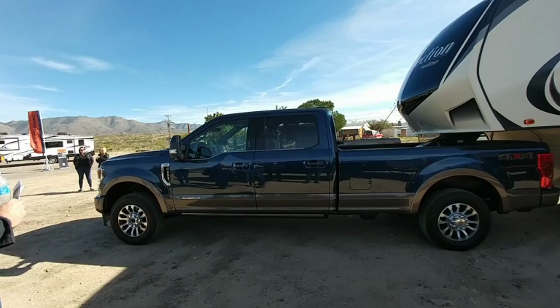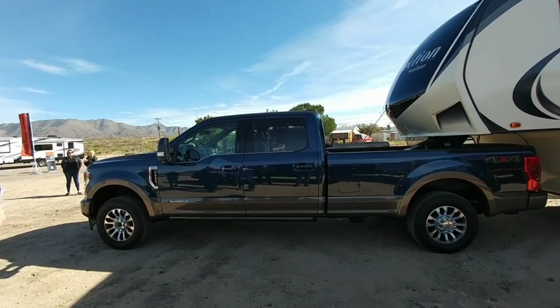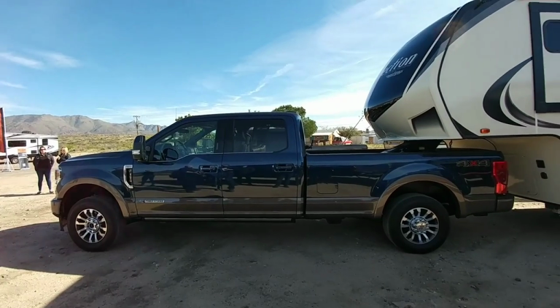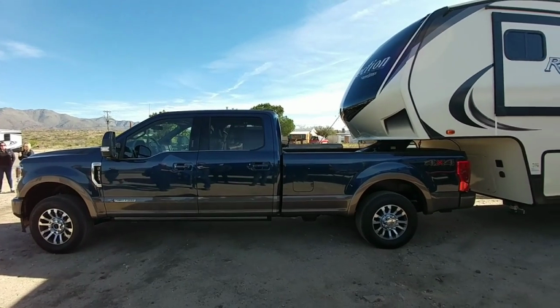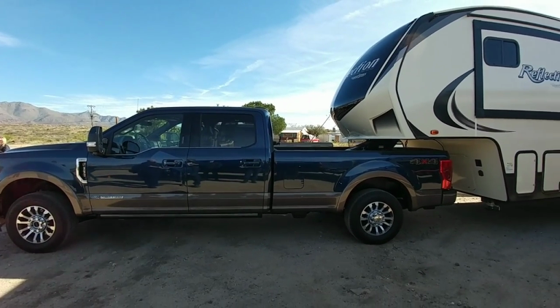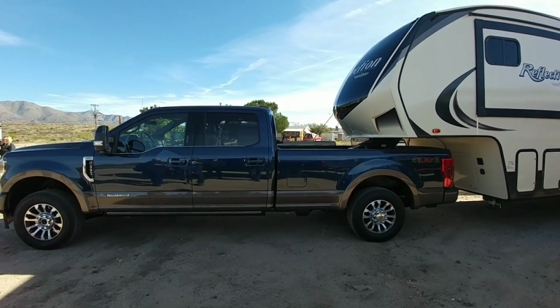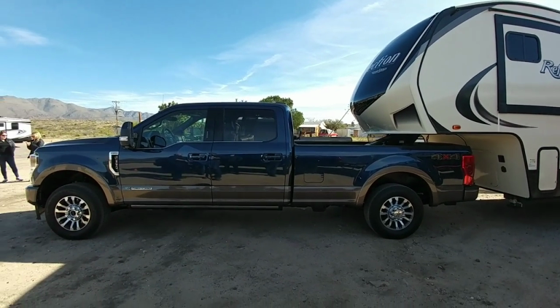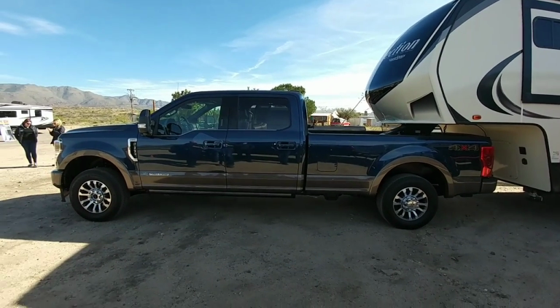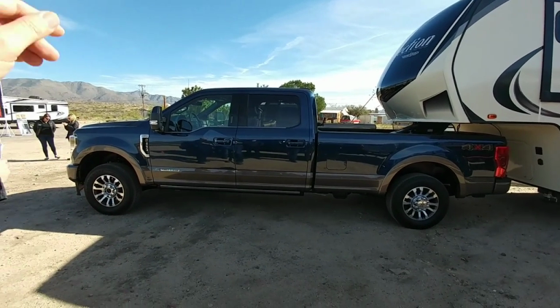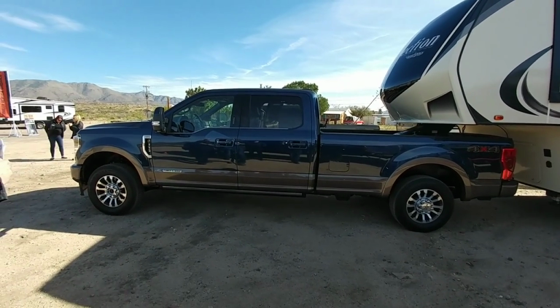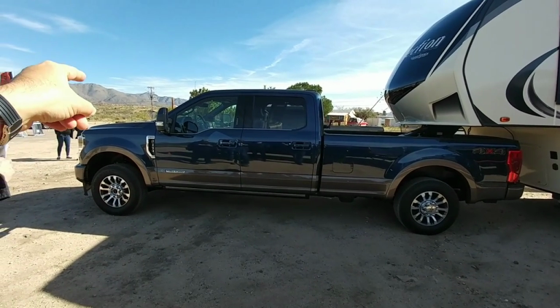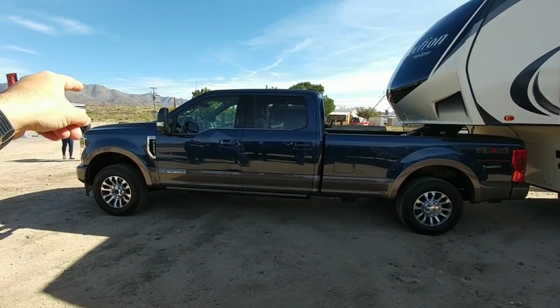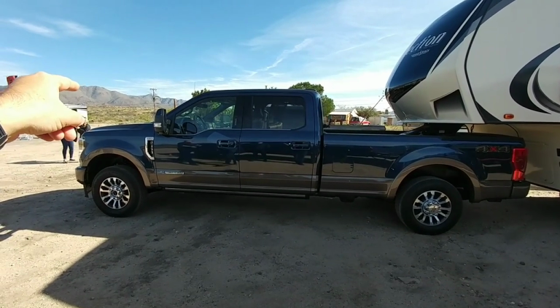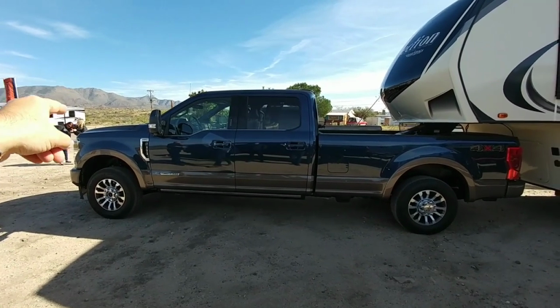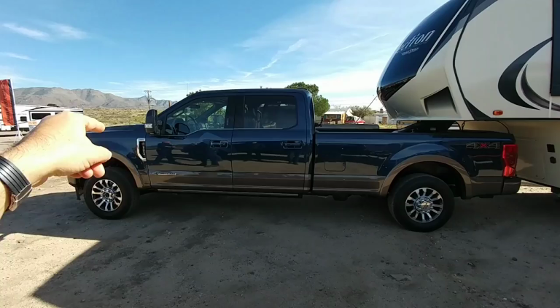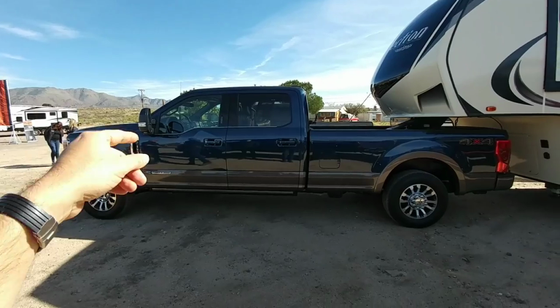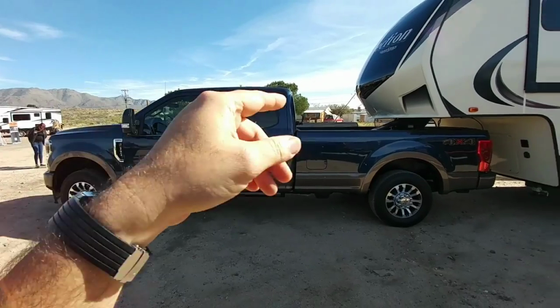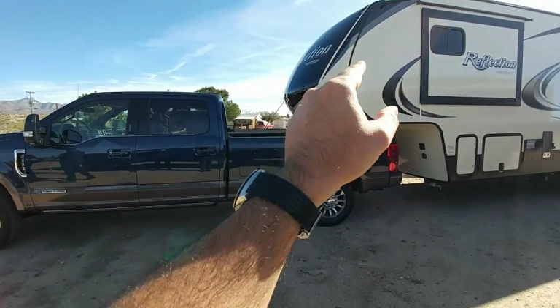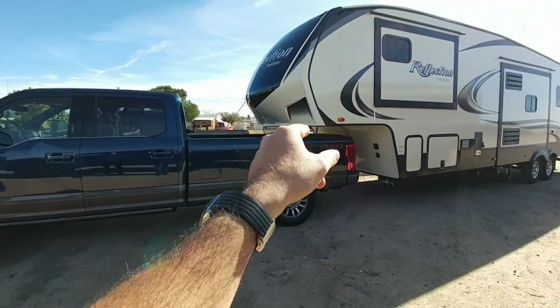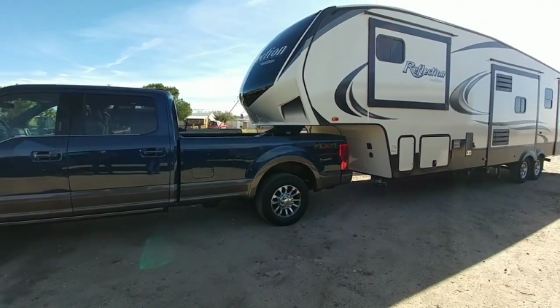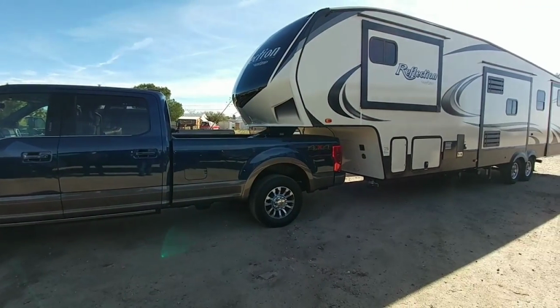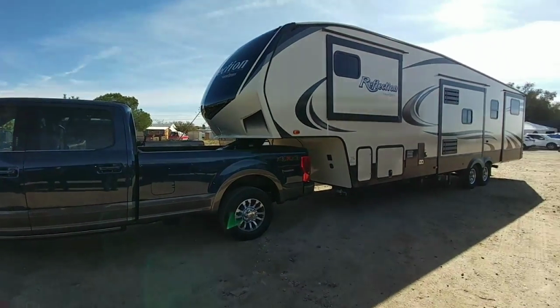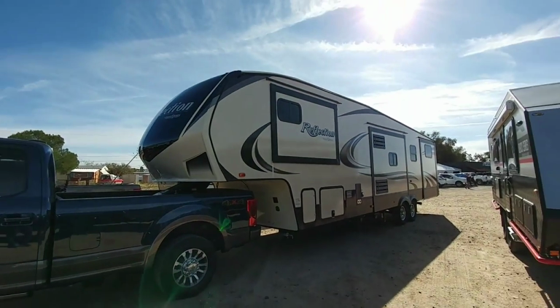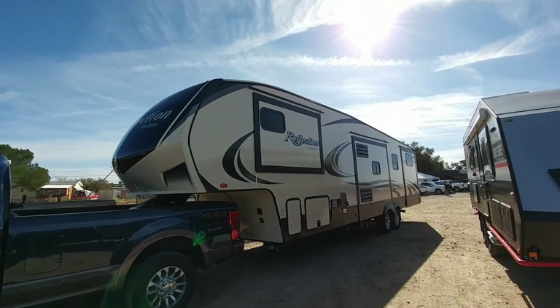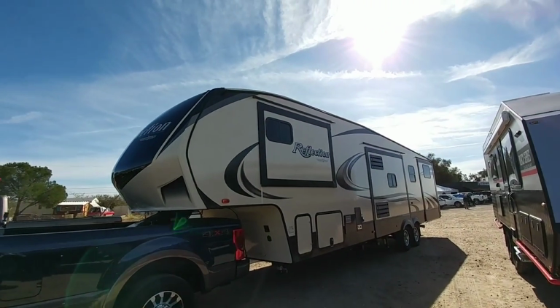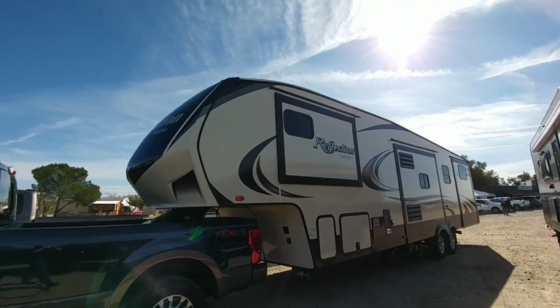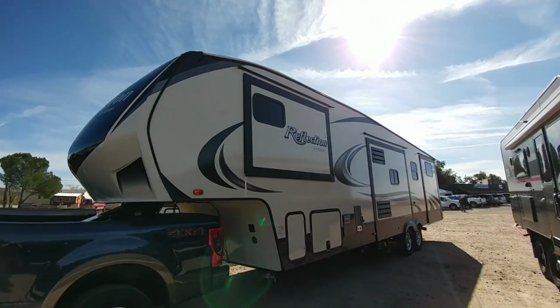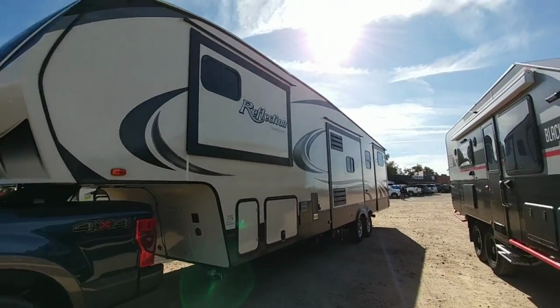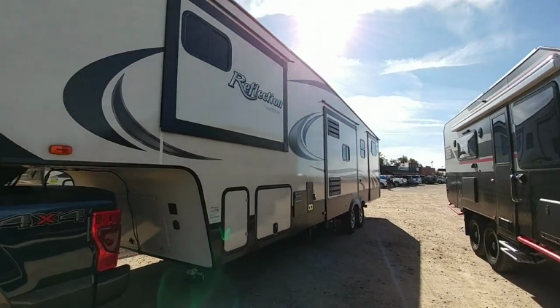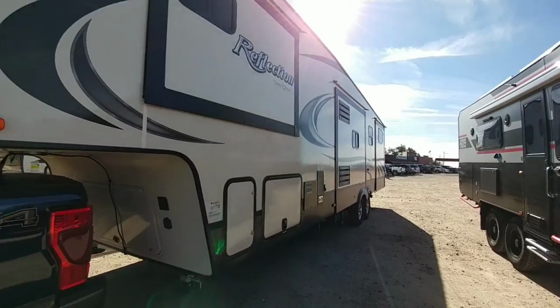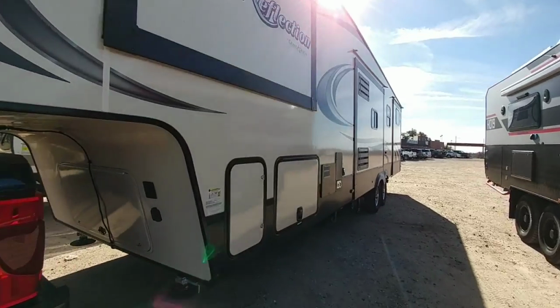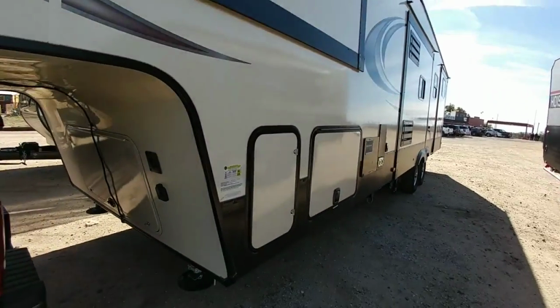The next RV we're going to be taking out is going to be towed by this 2020 King Ranch F-350 with the Power Stroke, 8-foot bed, and we're going to be towing this Grand Design Reflection 5th wheel. Let's take a look at the numbers on this one.